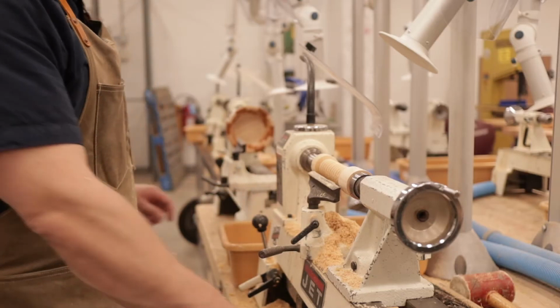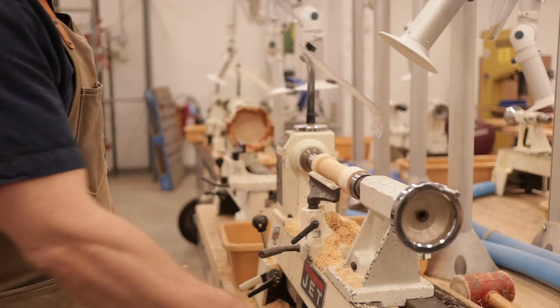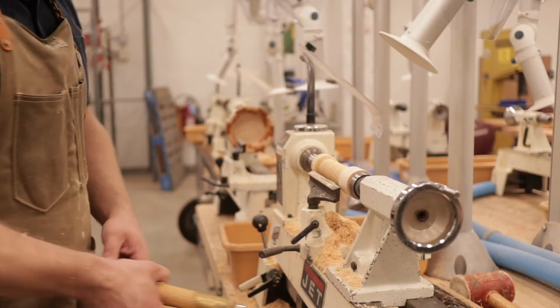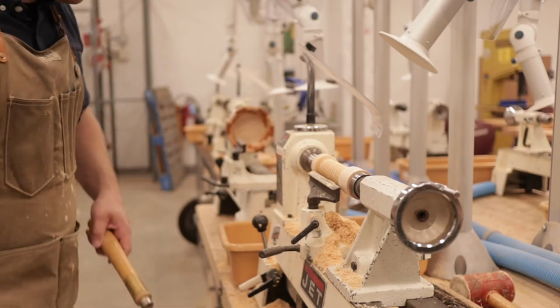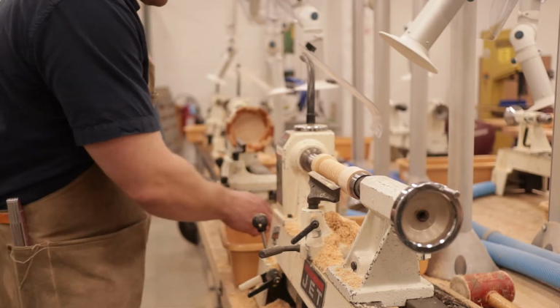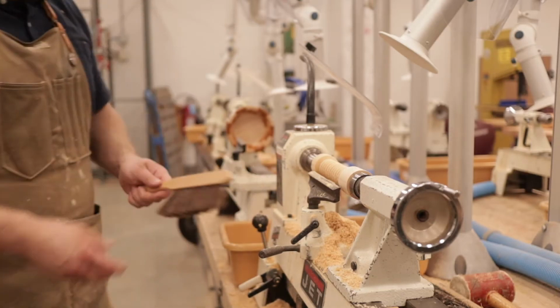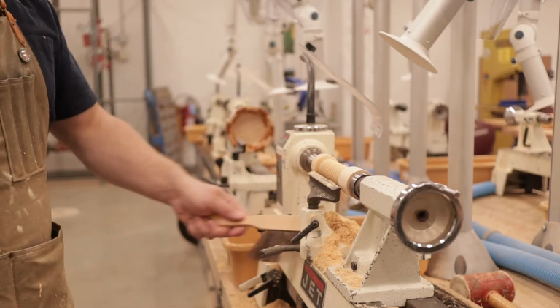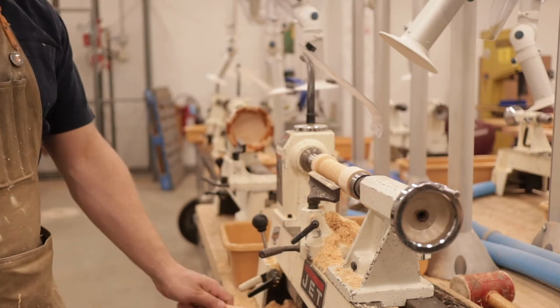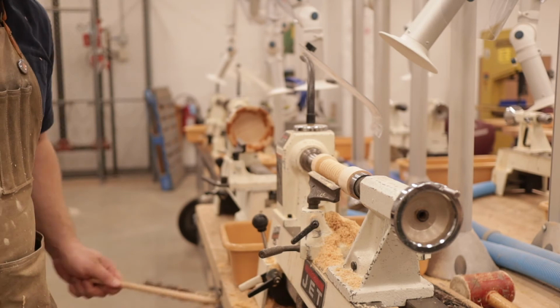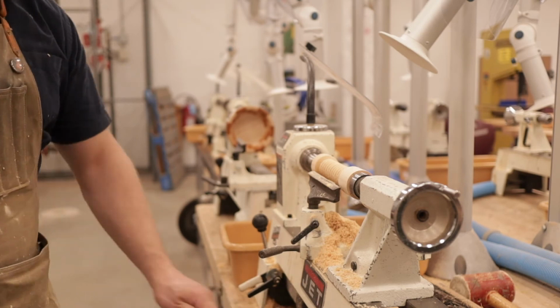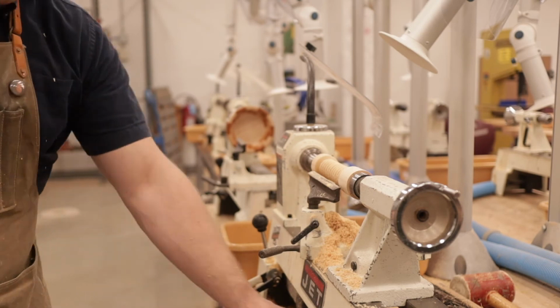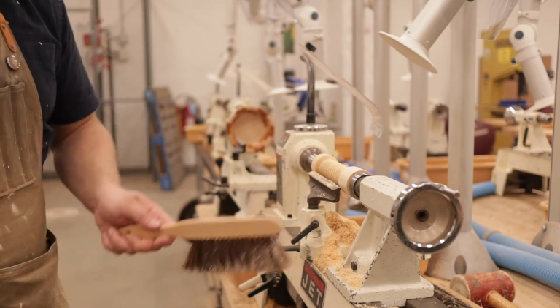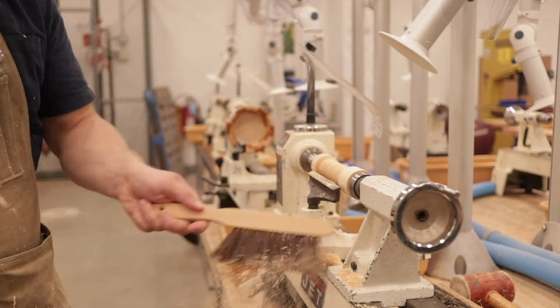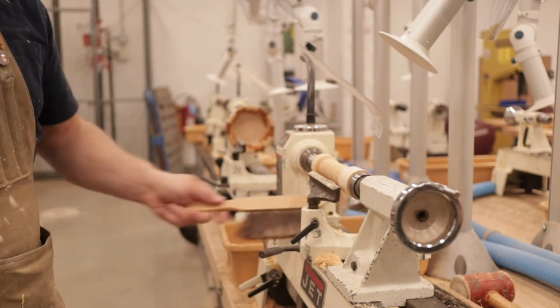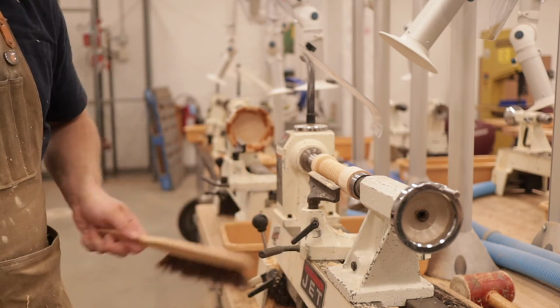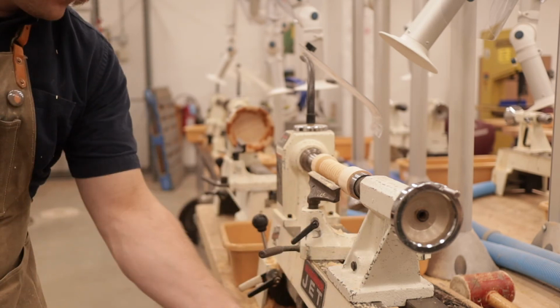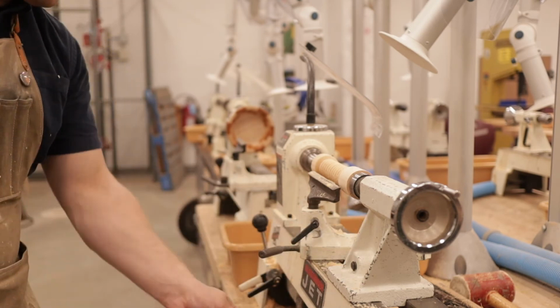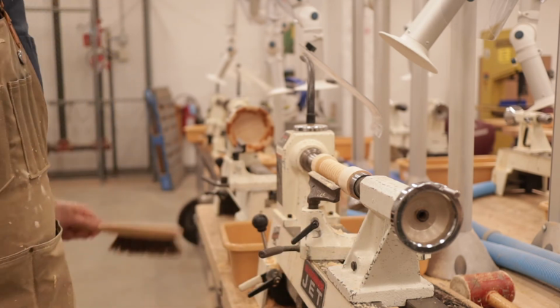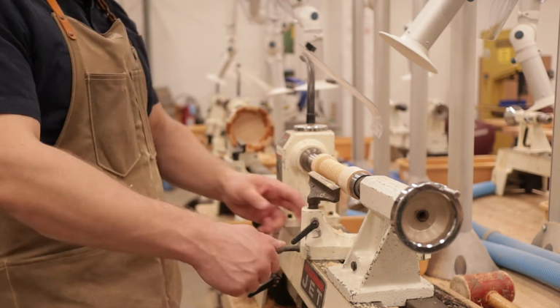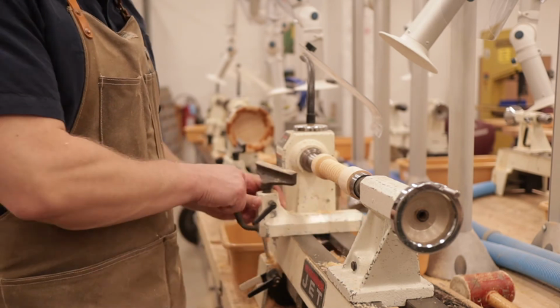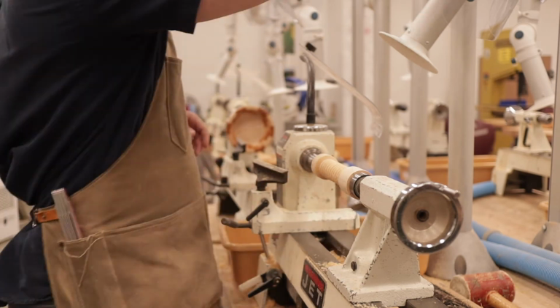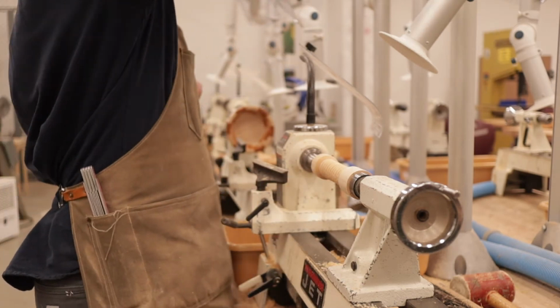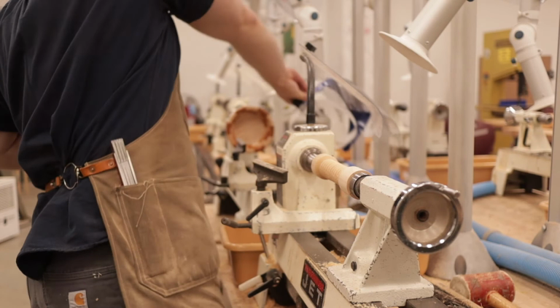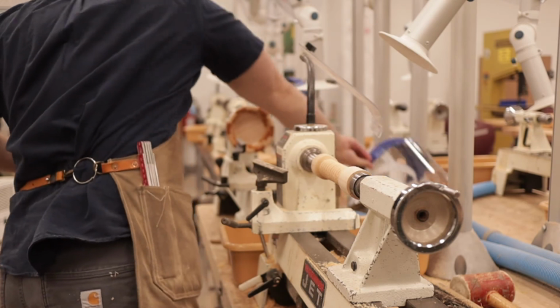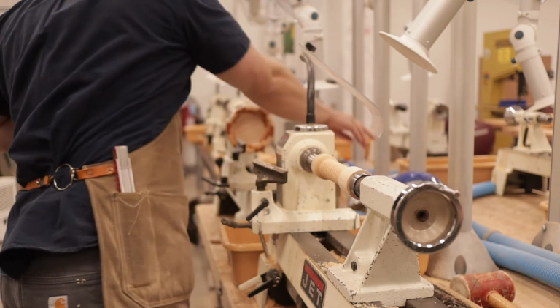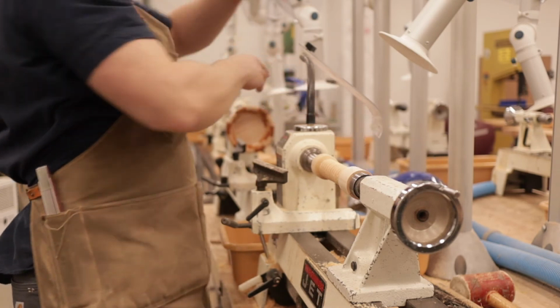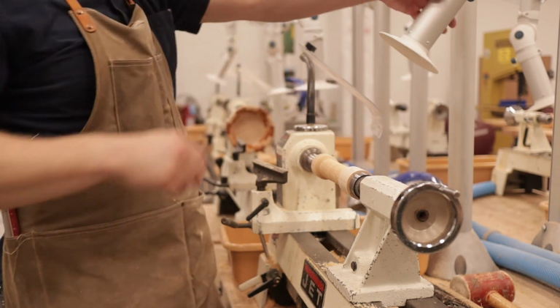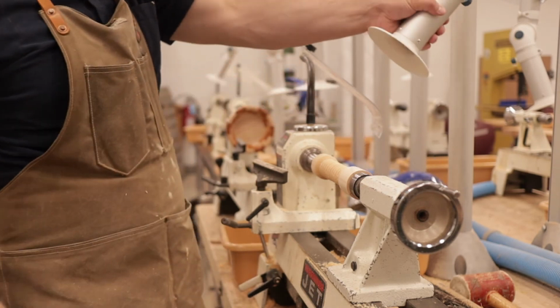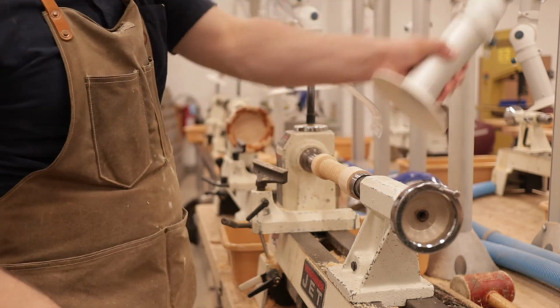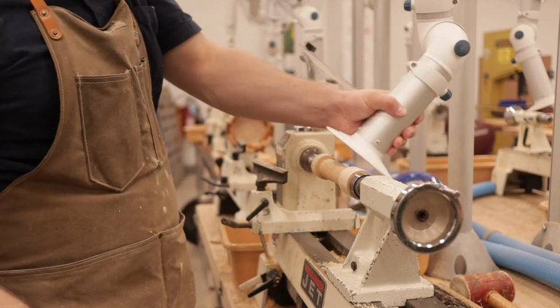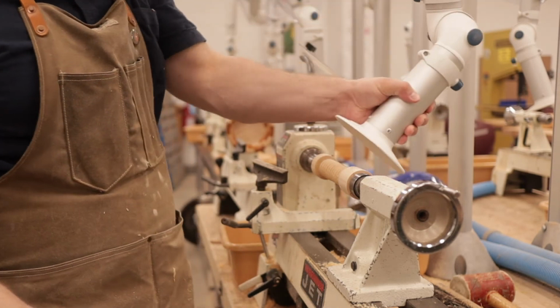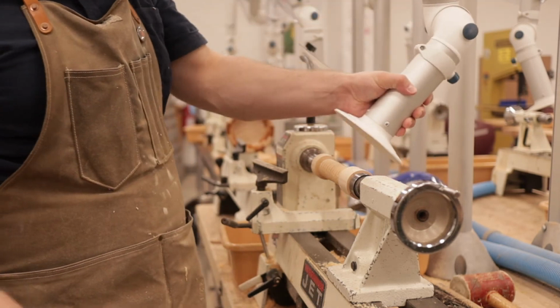Now, one of the most important parts of woodturning: clean up. Sweep up some of the dust so it's a little easier to move the tool rest out of the way and have a clean workspace. Now we're going to move on to sandpaper.